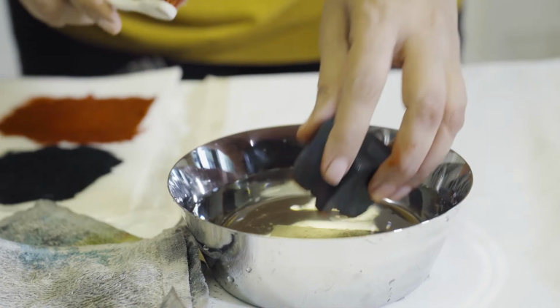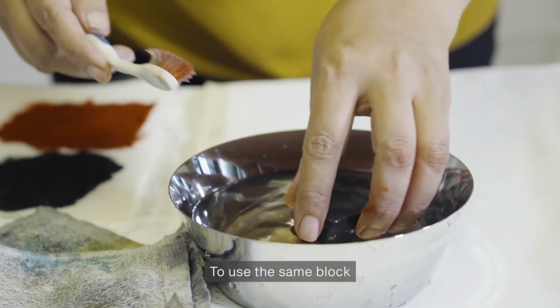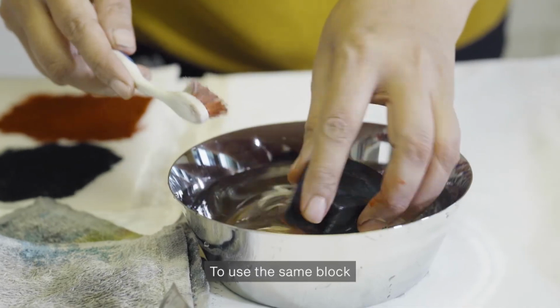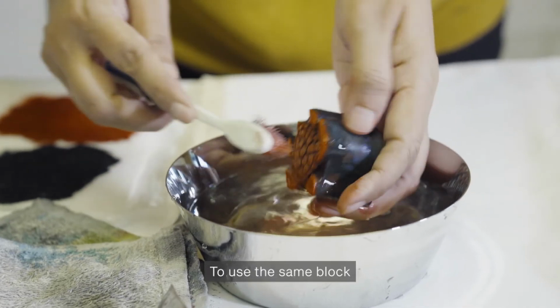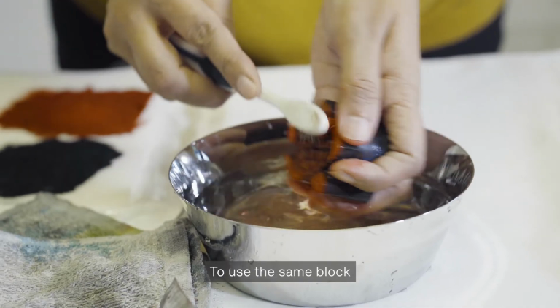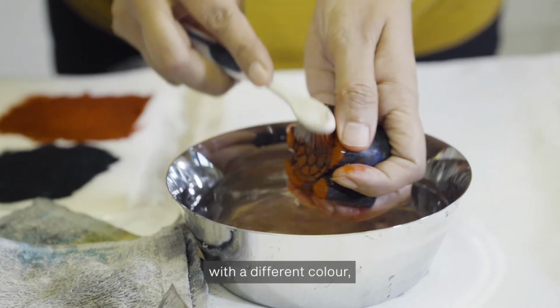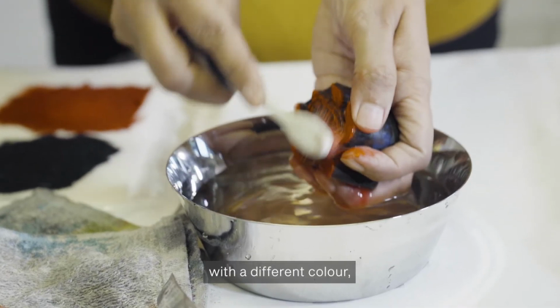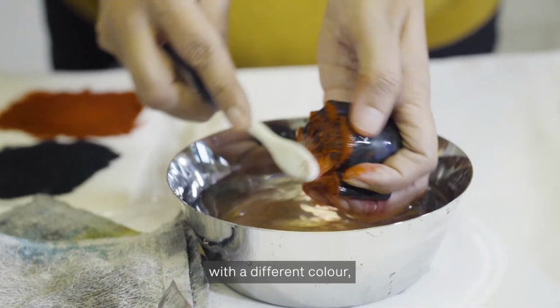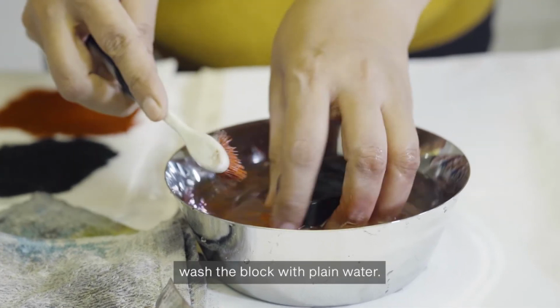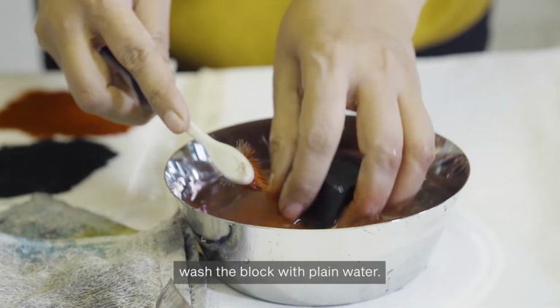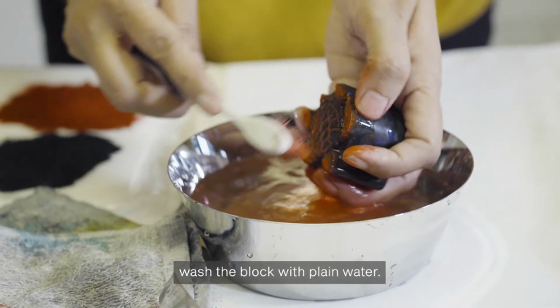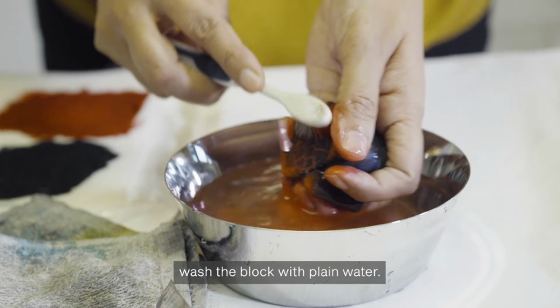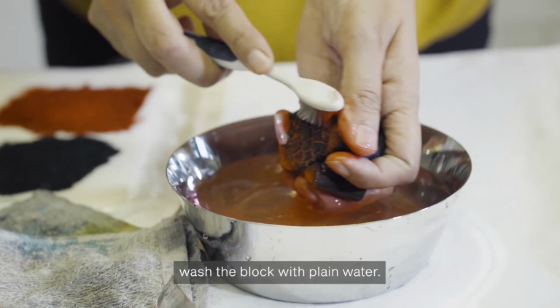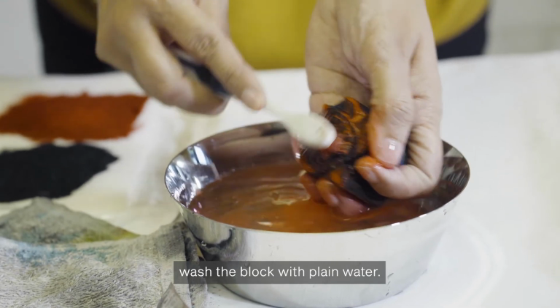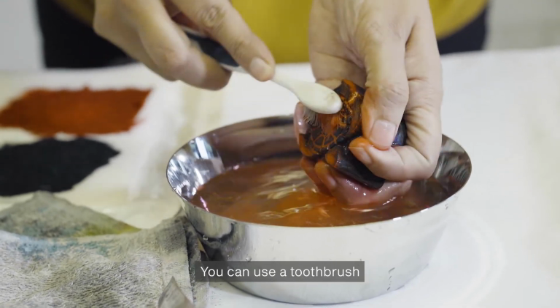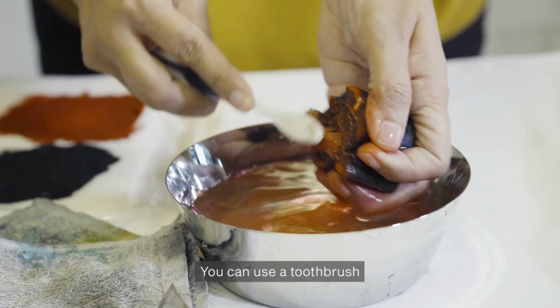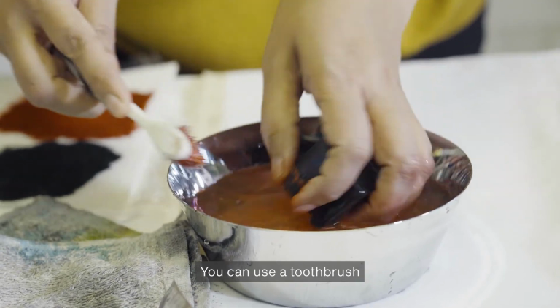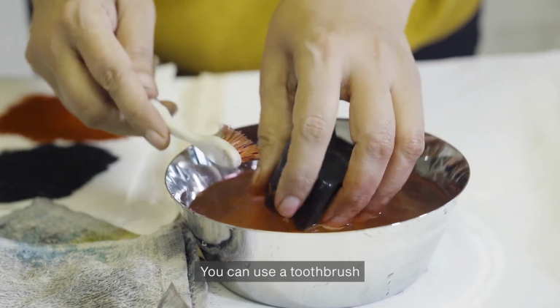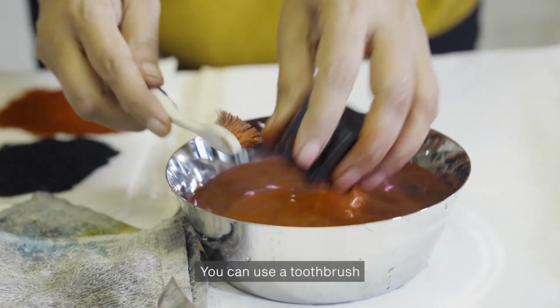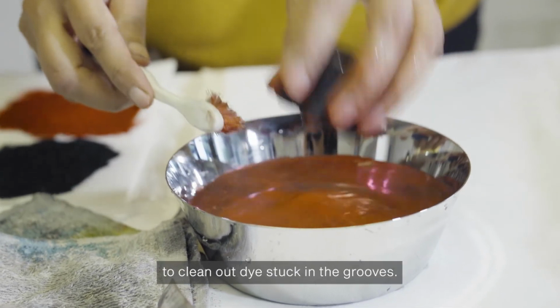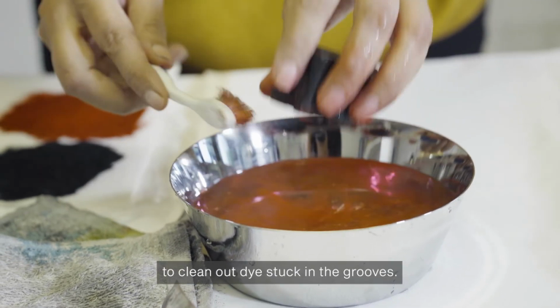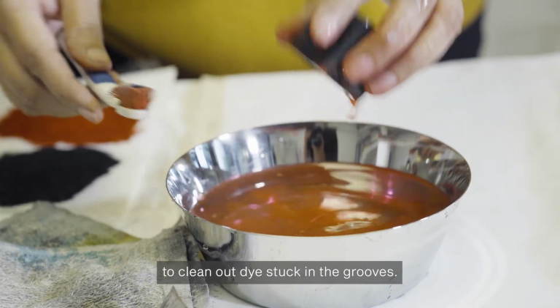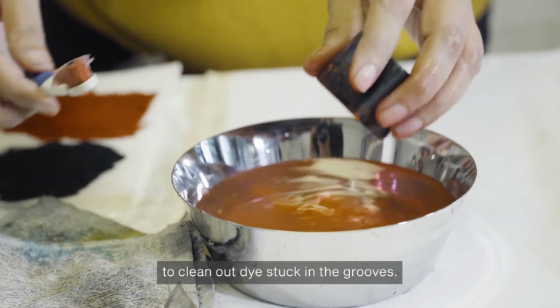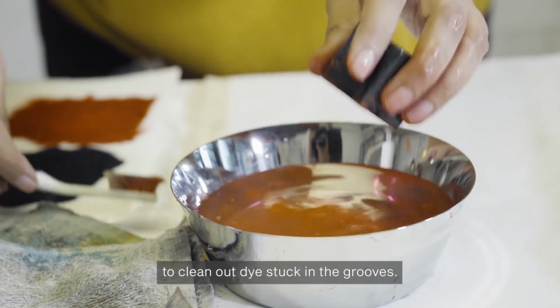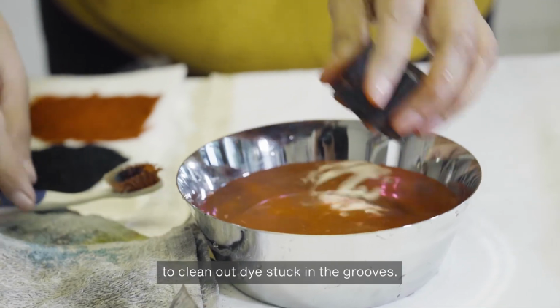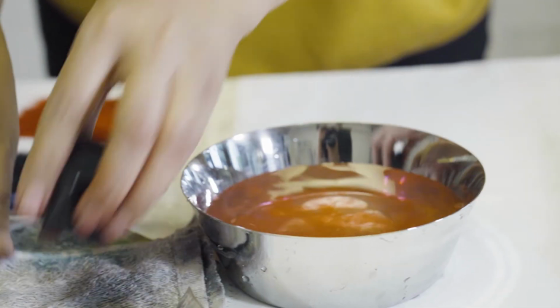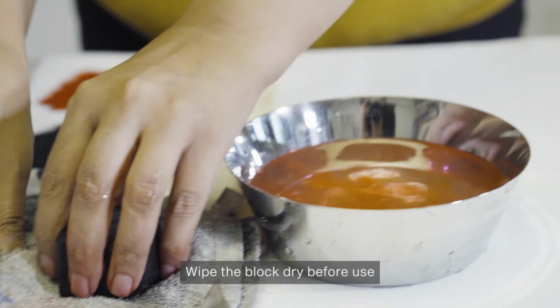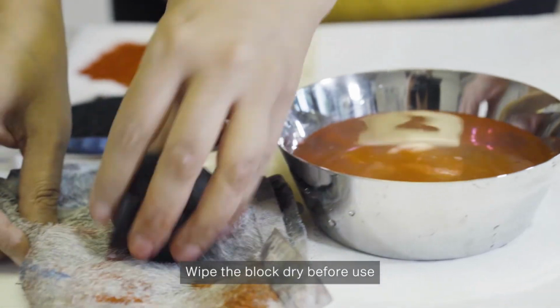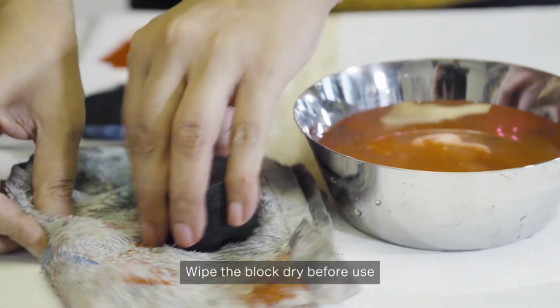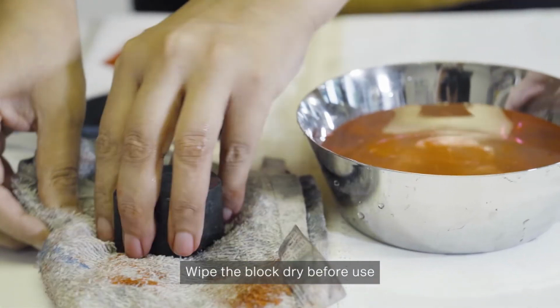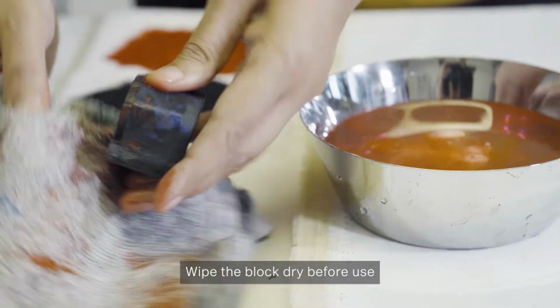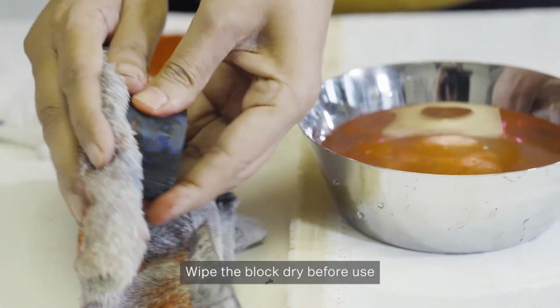To use the same block with a different color, wash the block with plain water. You can use a toothbrush to clean out dye stuck in the grooves. Wipe the block dry before use.